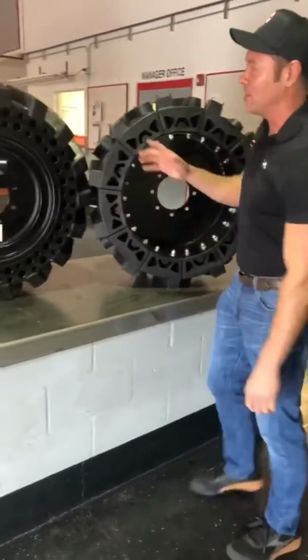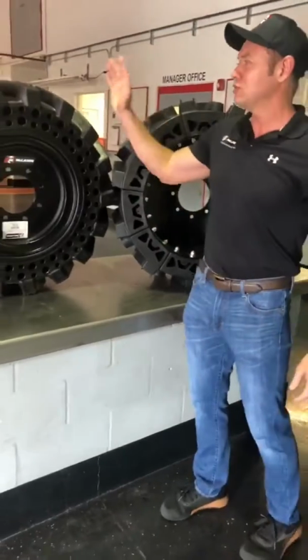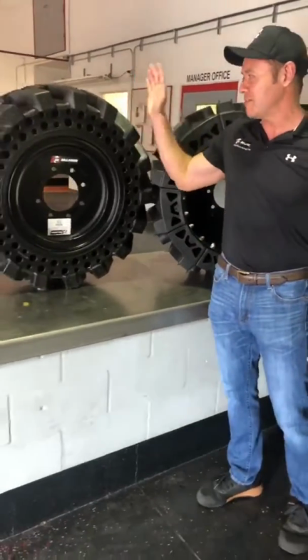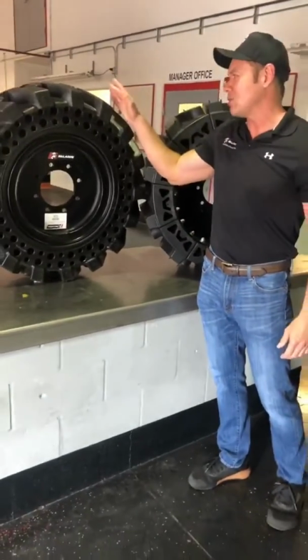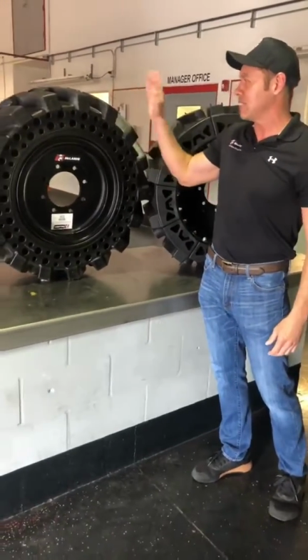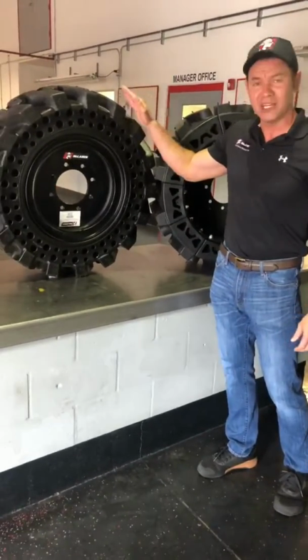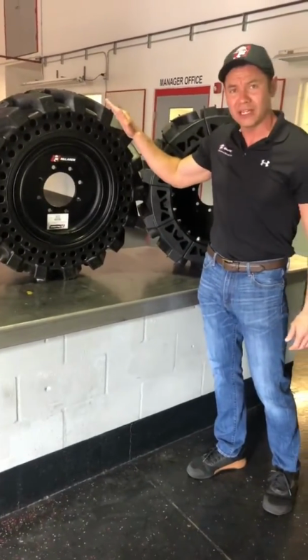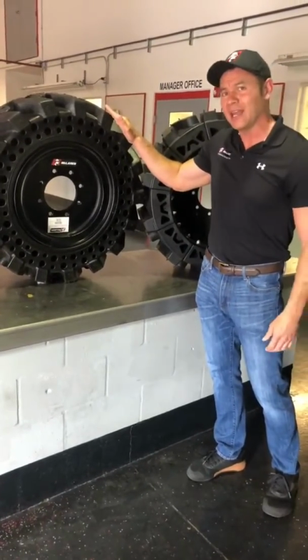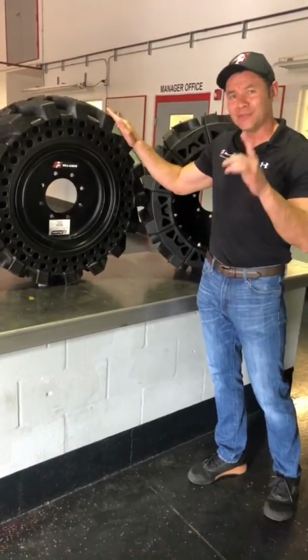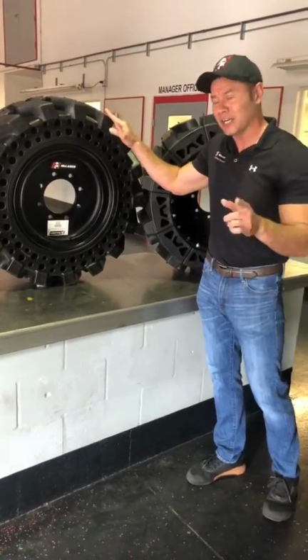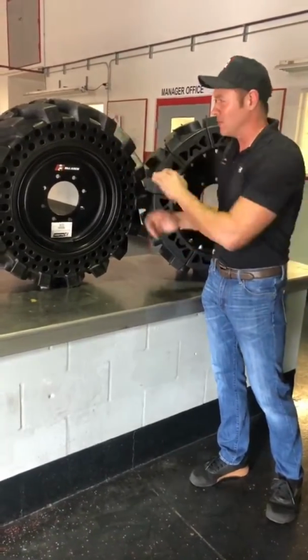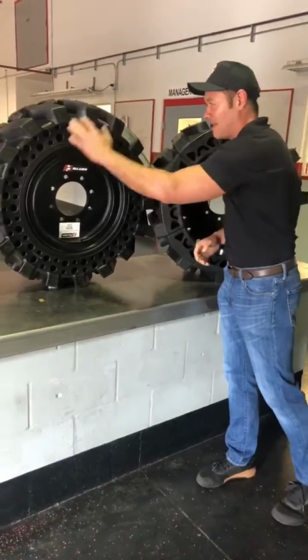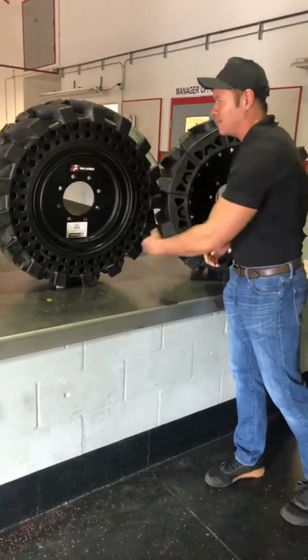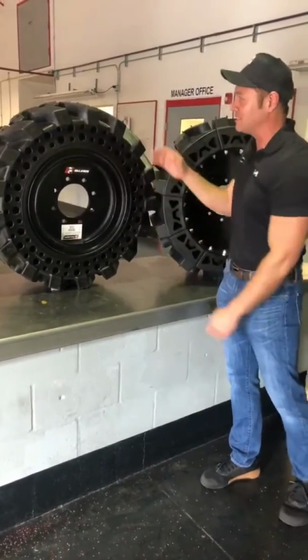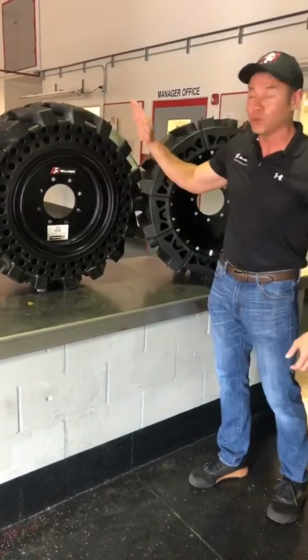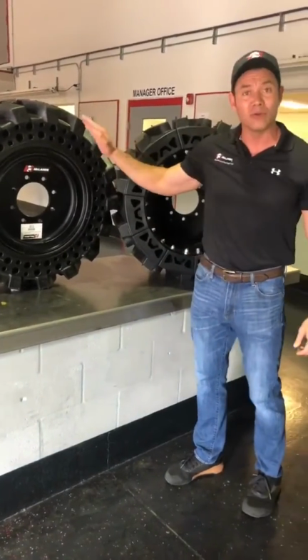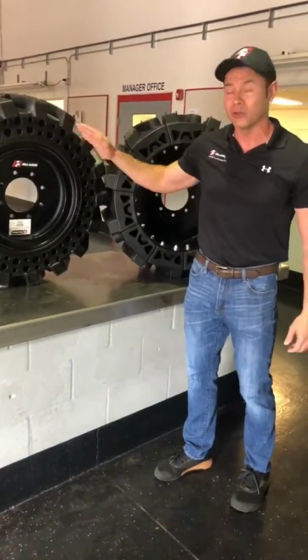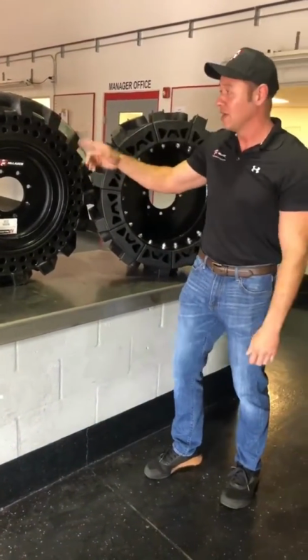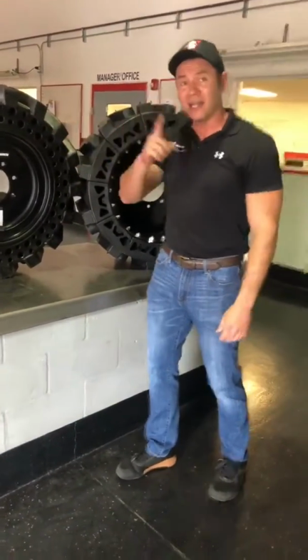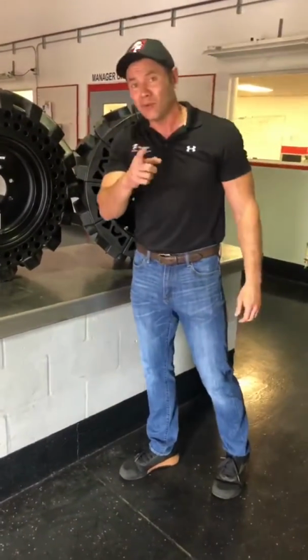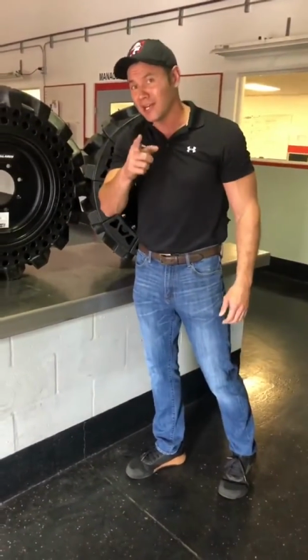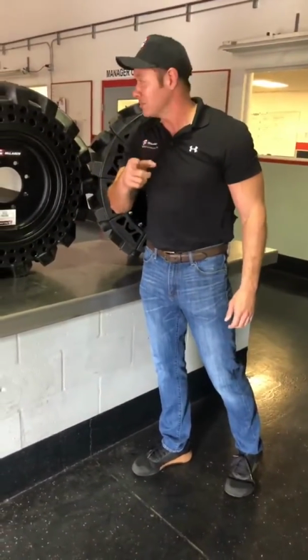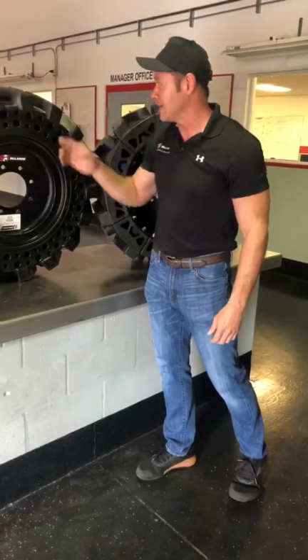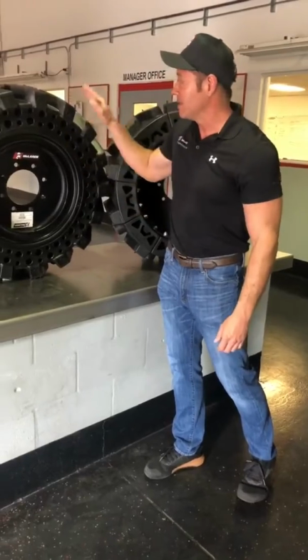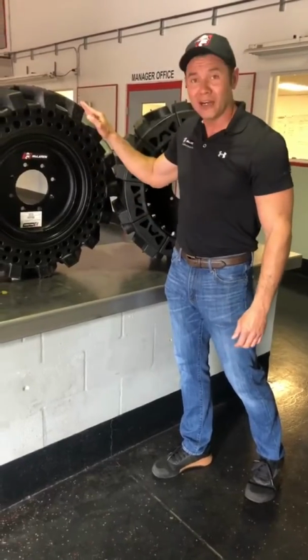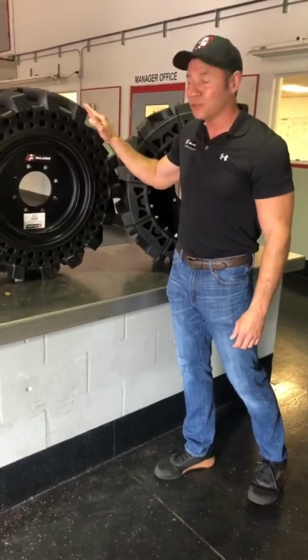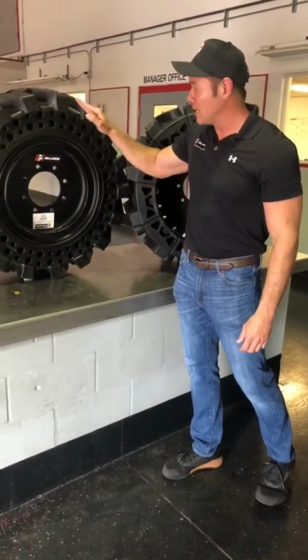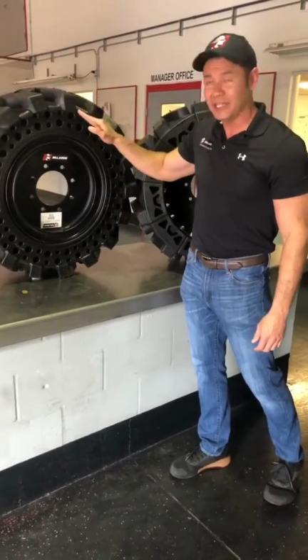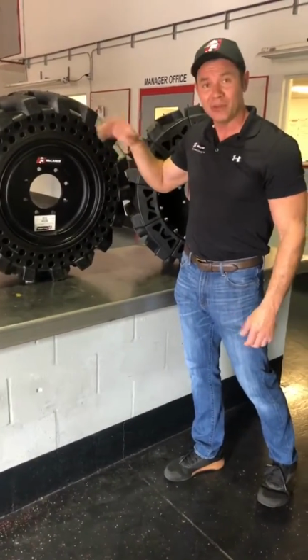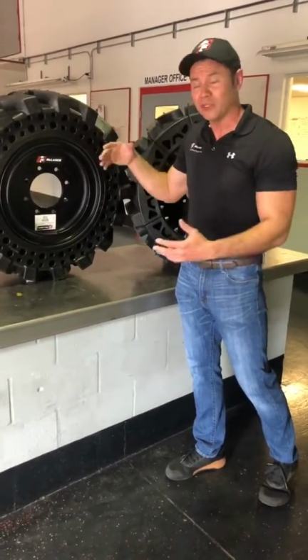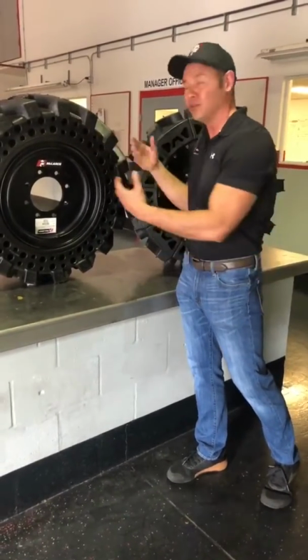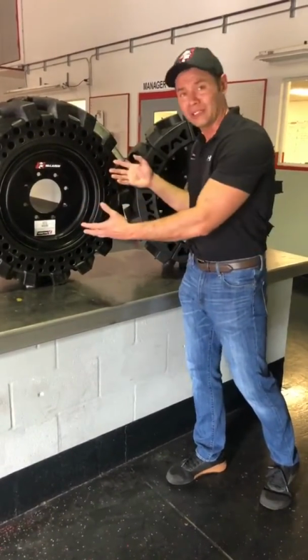Out of the hundreds of thousands that are working in the field every day, it's very seldom that we ever have anything that is damaged where it can't roll anymore. 99.999% of the time, the tire is able to wear out completely. You buy a new tire, you replace it.